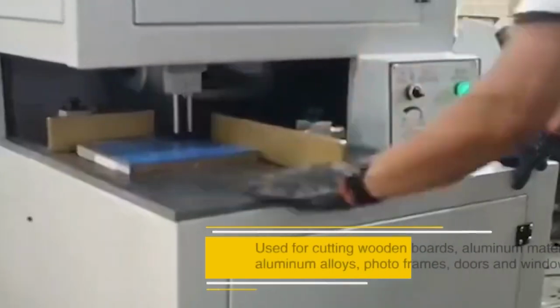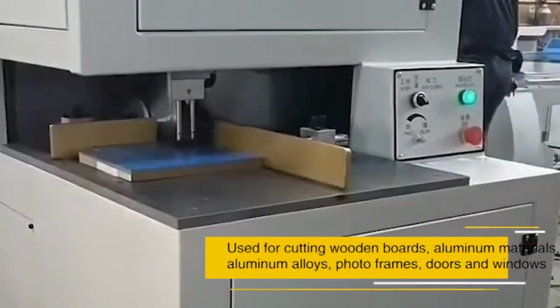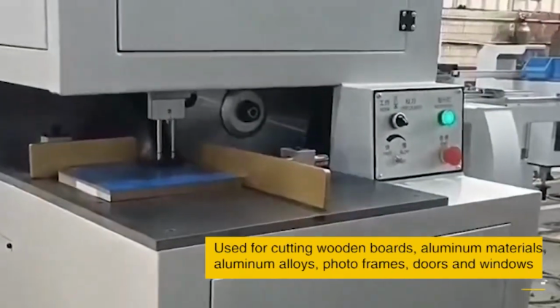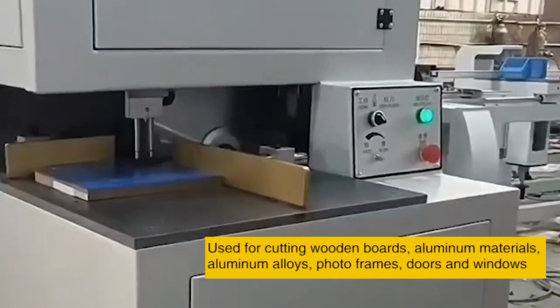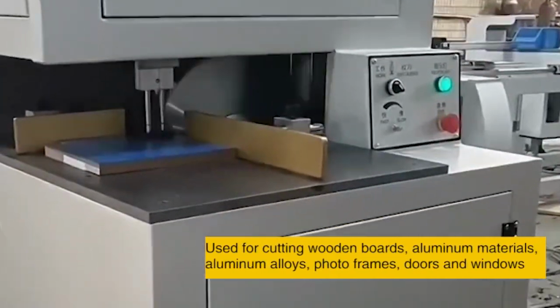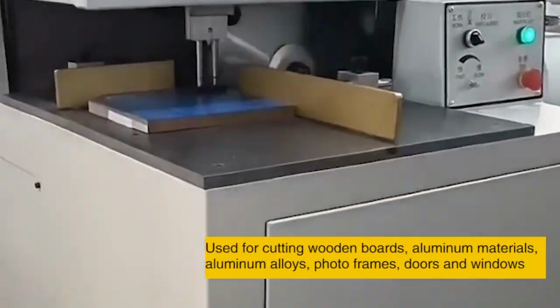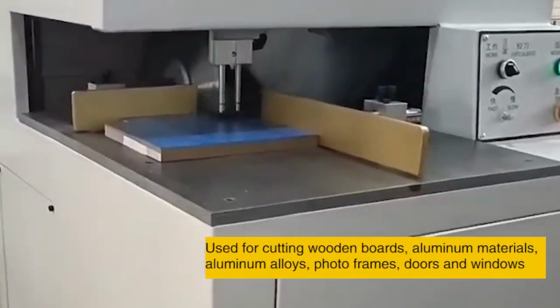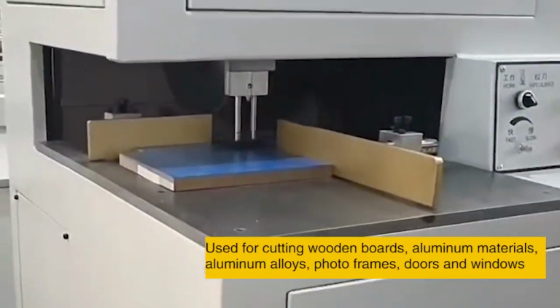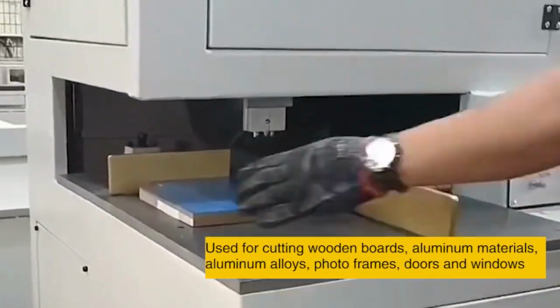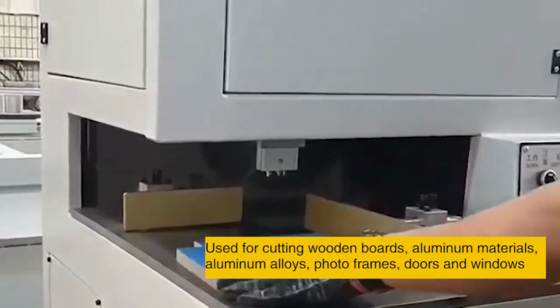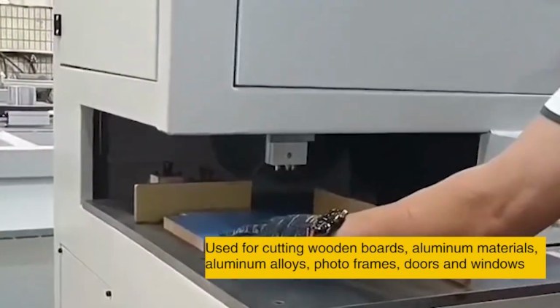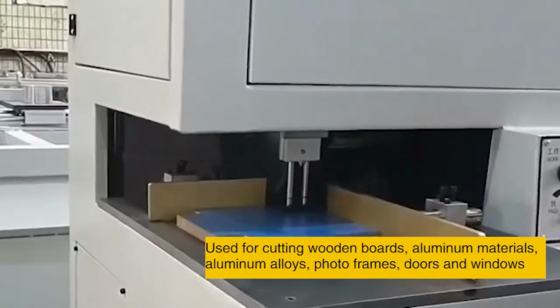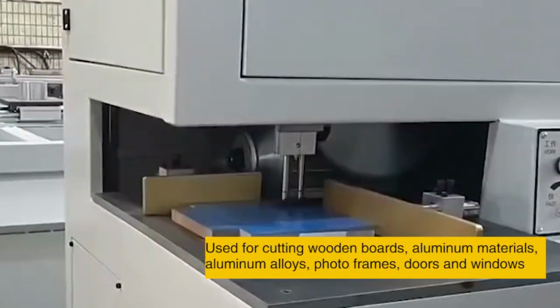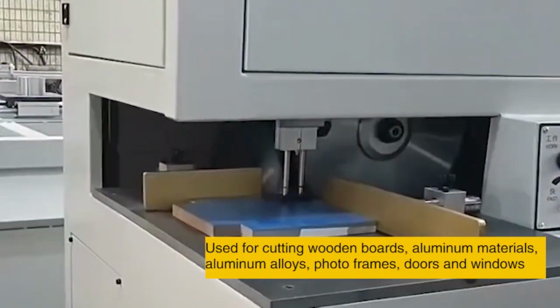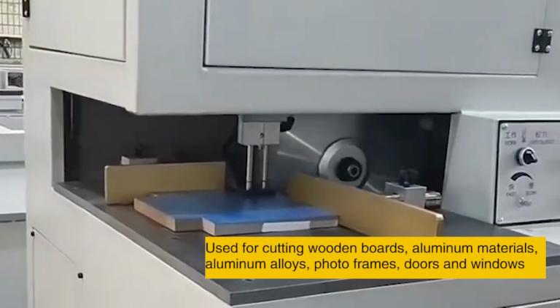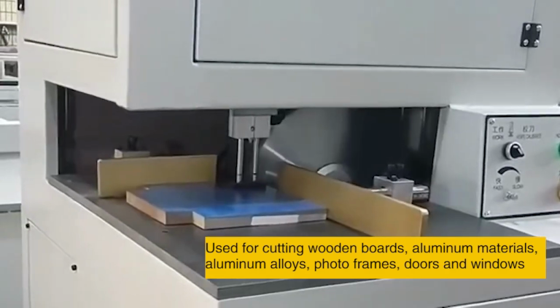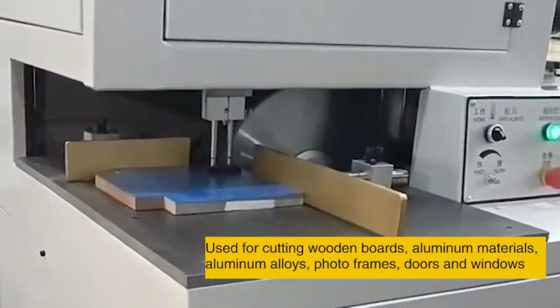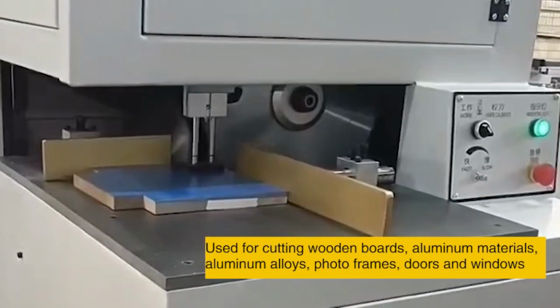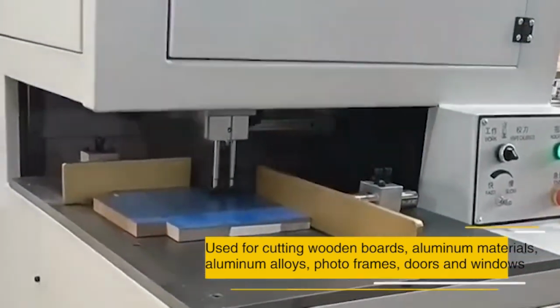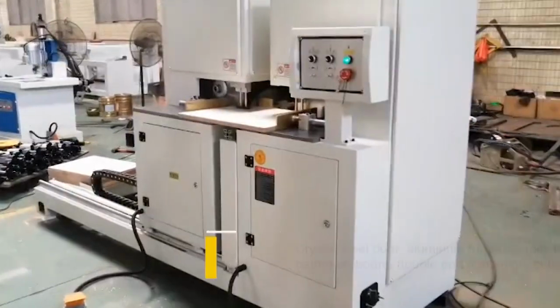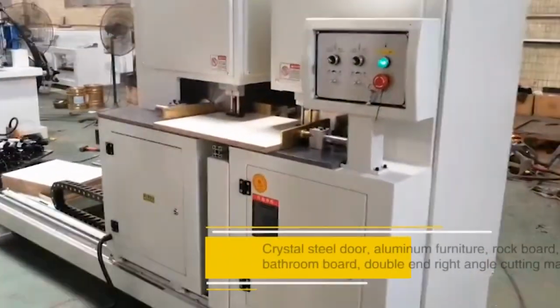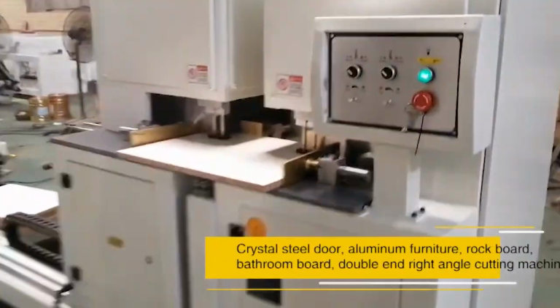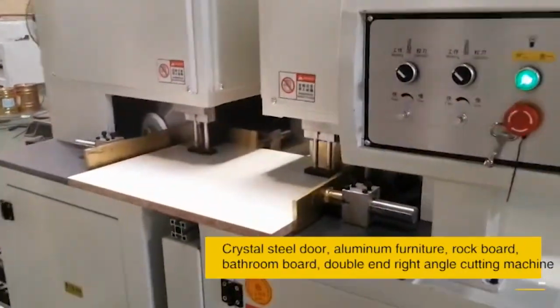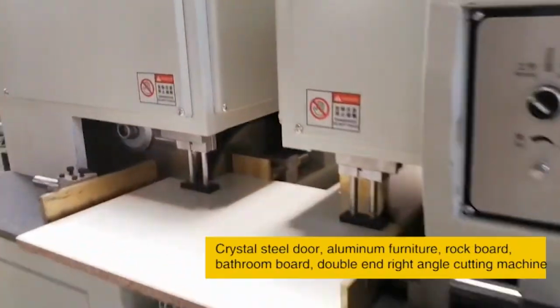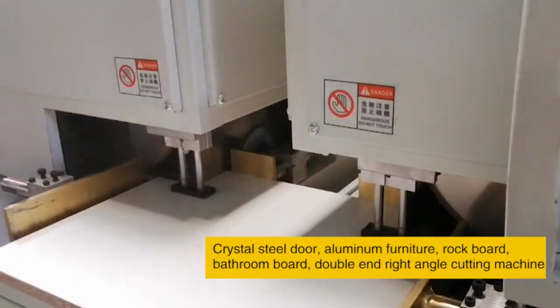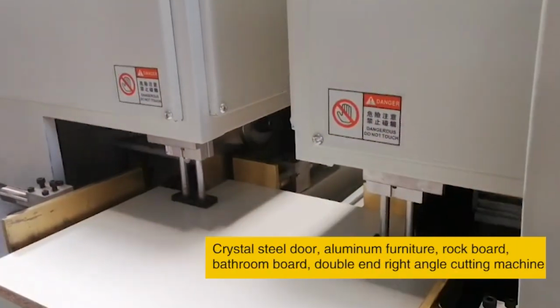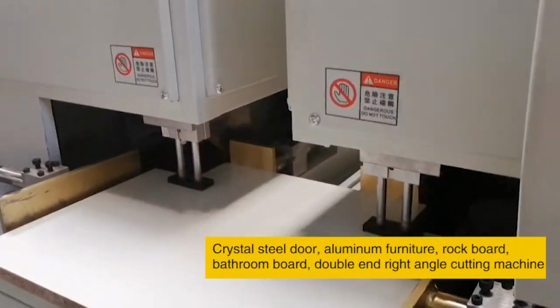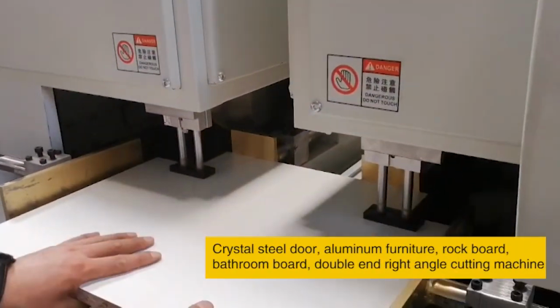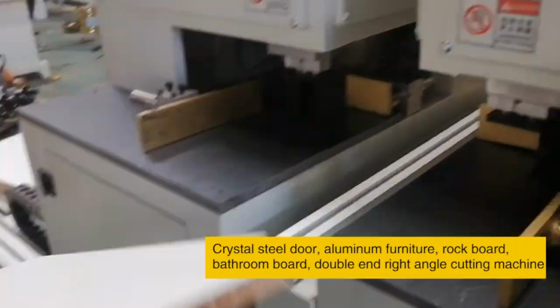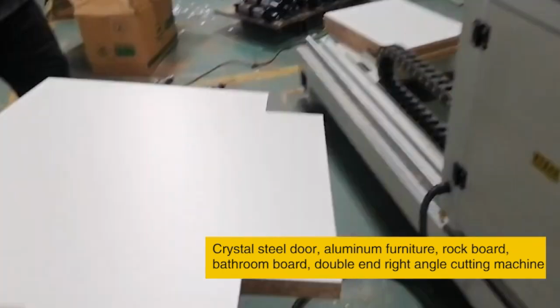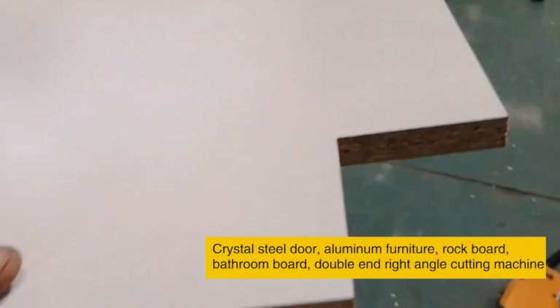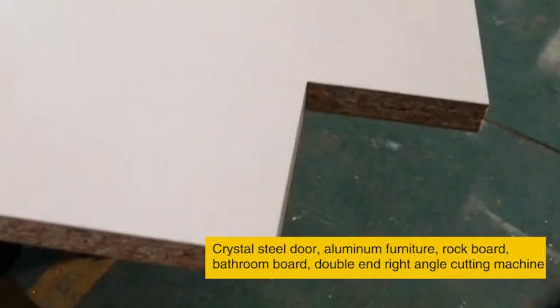Used for cutting wooden boards, aluminum materials, aluminum alloys, photo frames, doors and windows, crystal steel doors, aluminum furniture, rock board, and bathroom board.